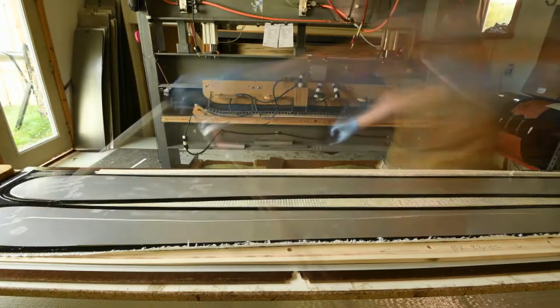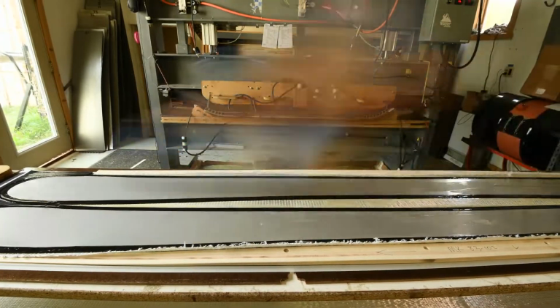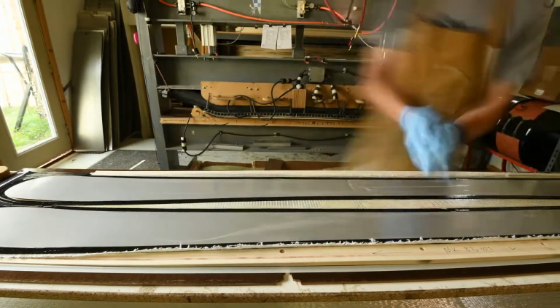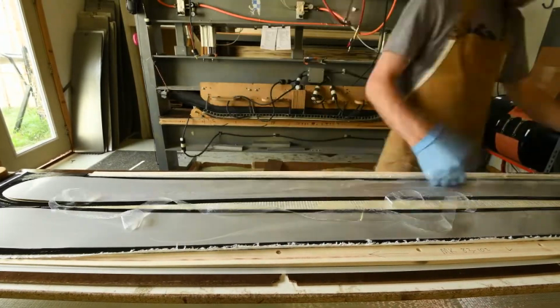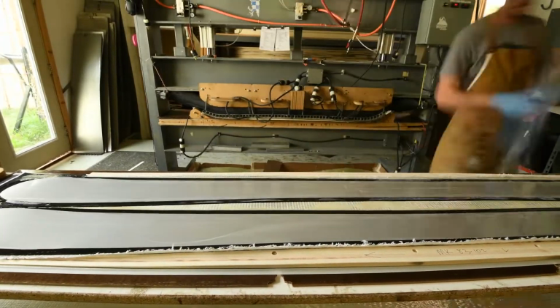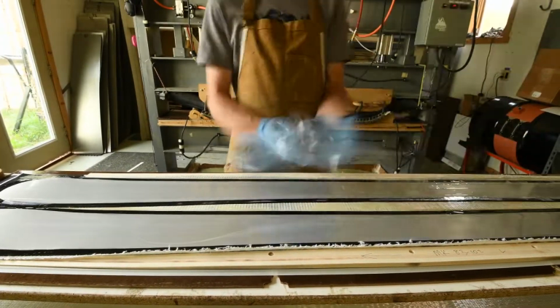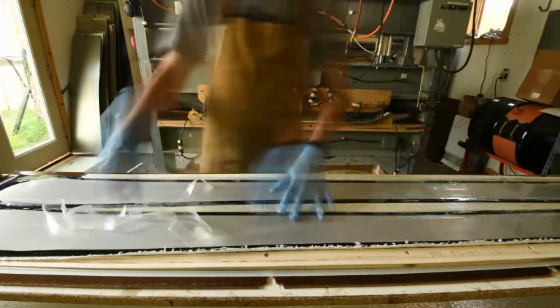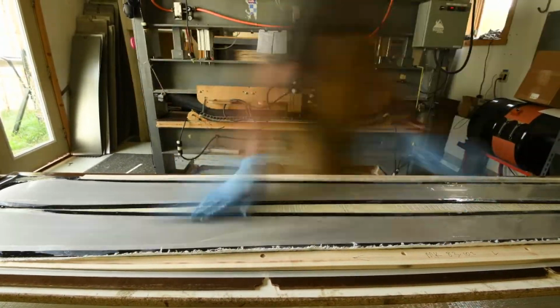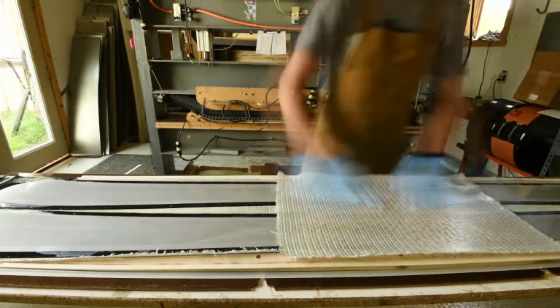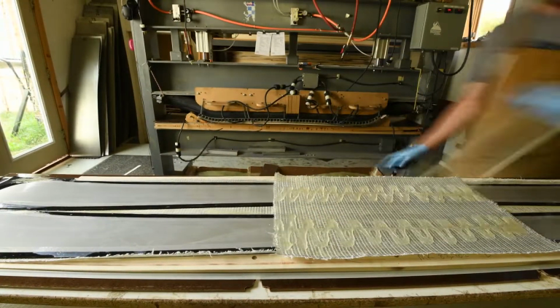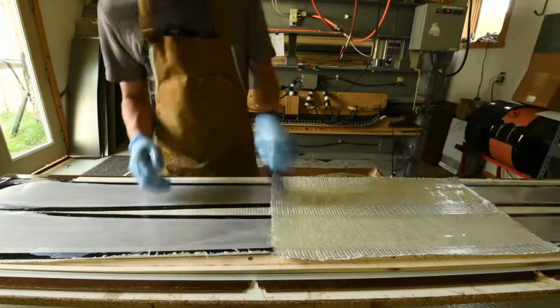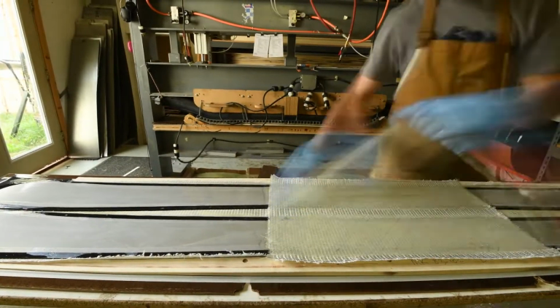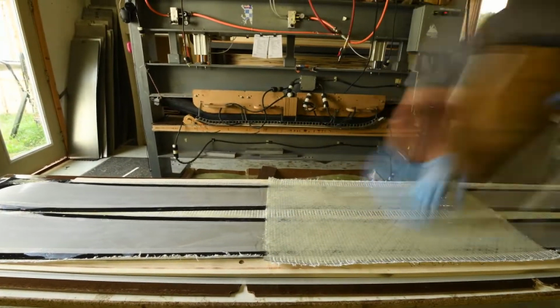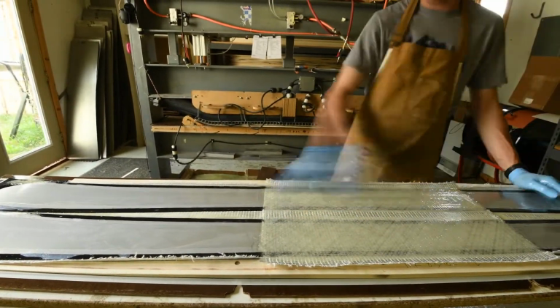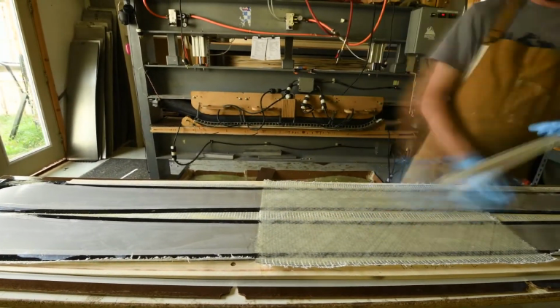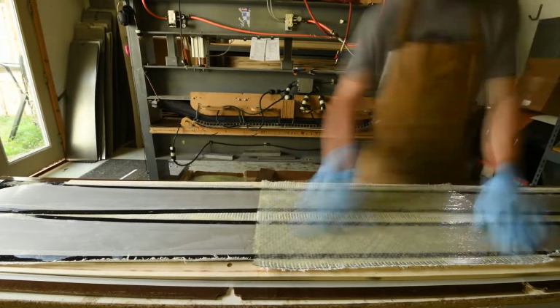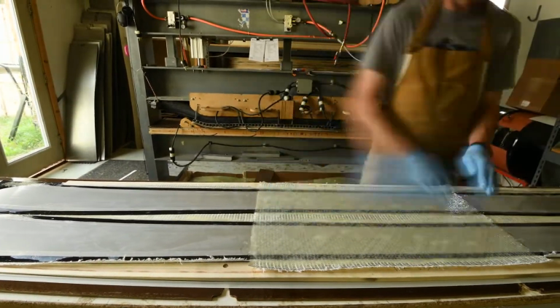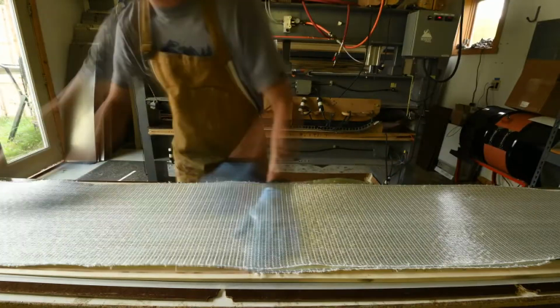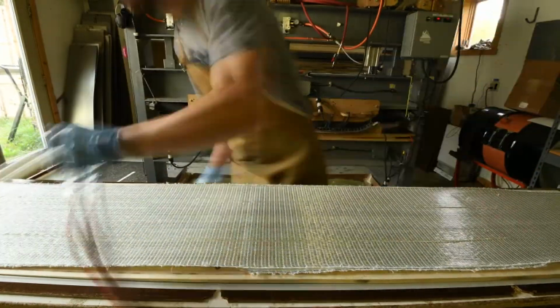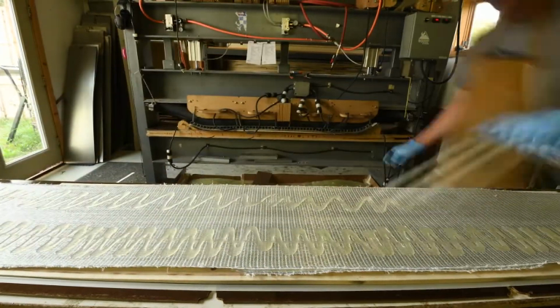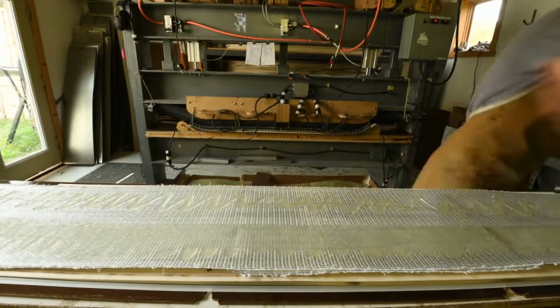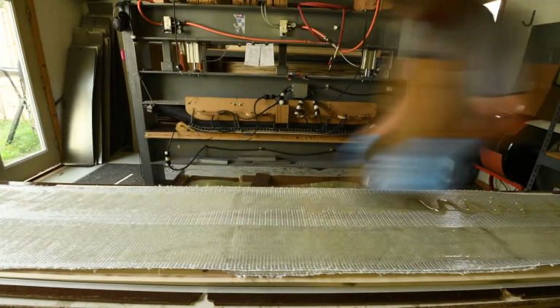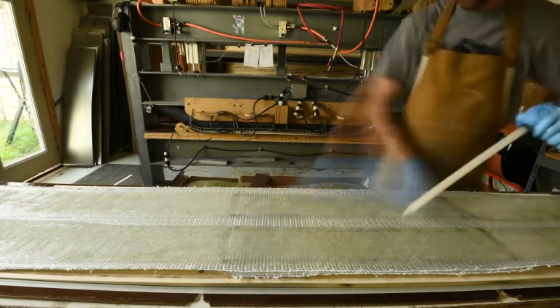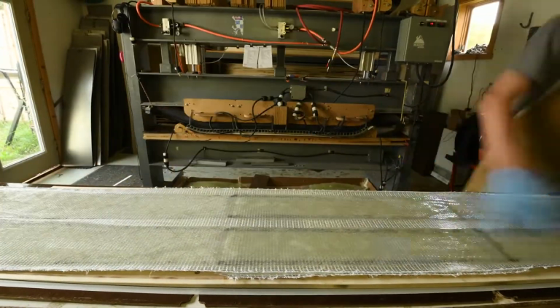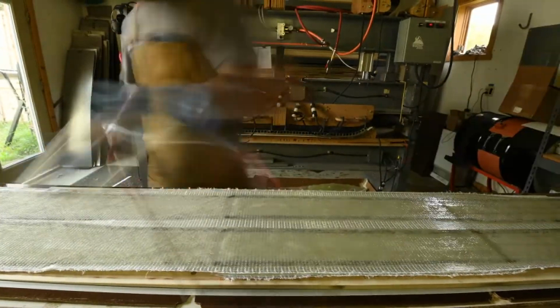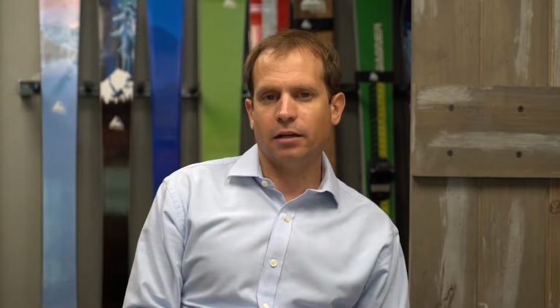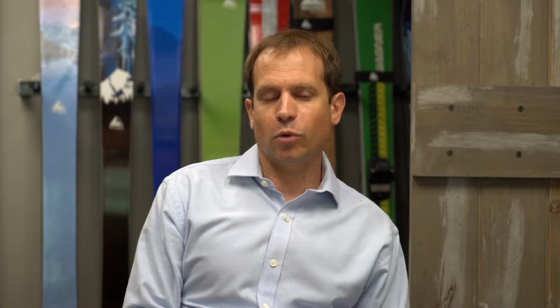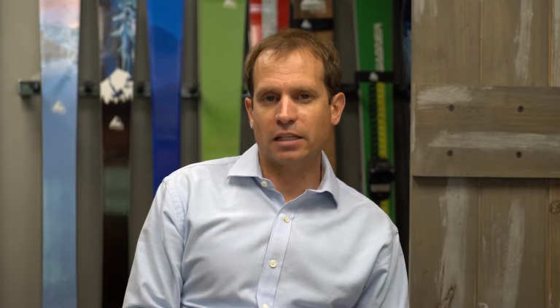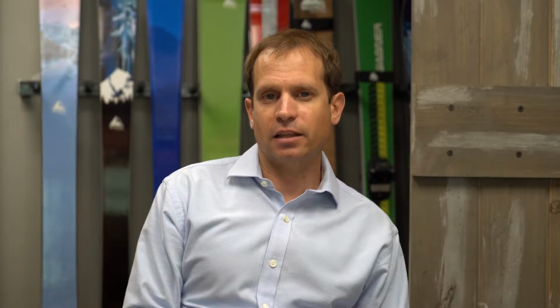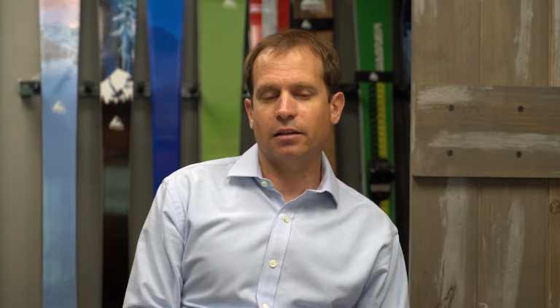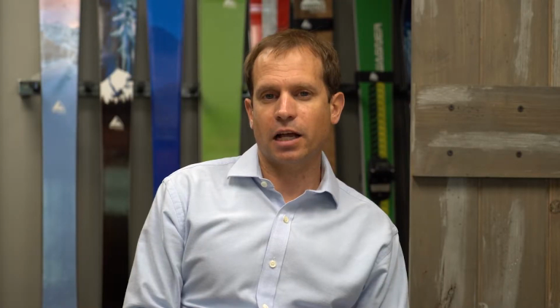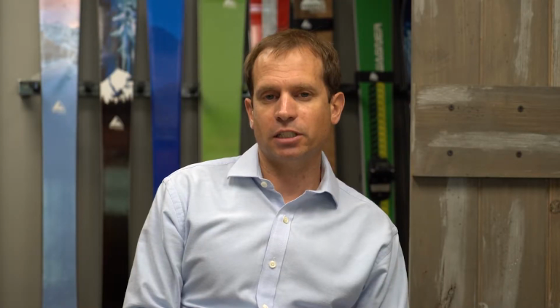Then we add the wood core, more resin, and then another structural layer such as fiberglass, more resin, and then the top sheet.